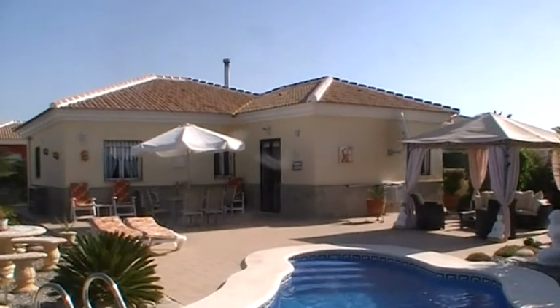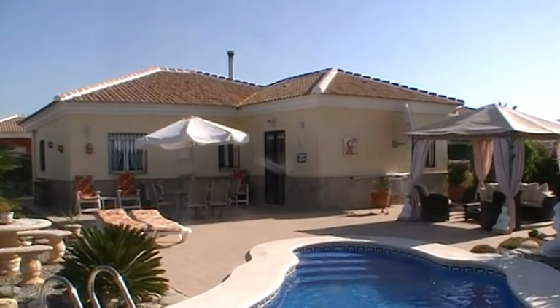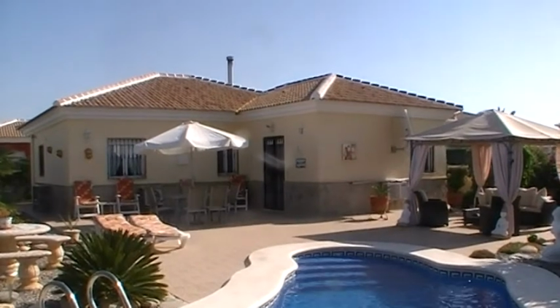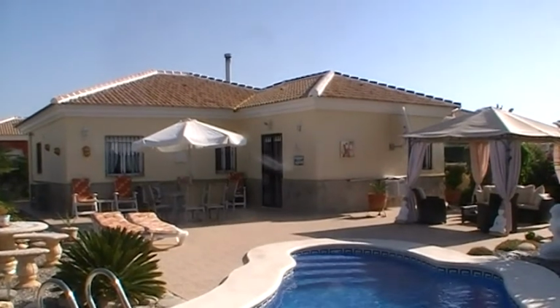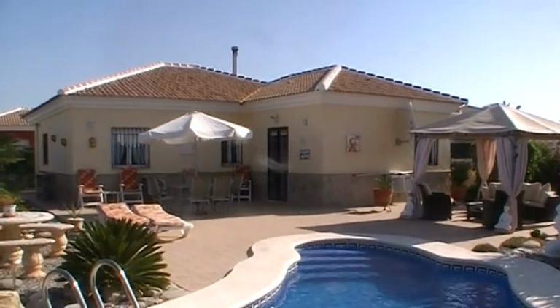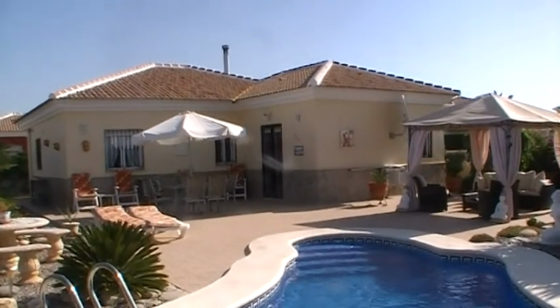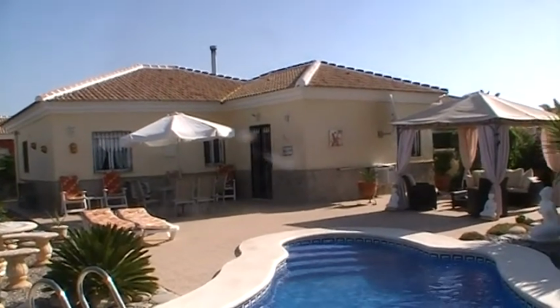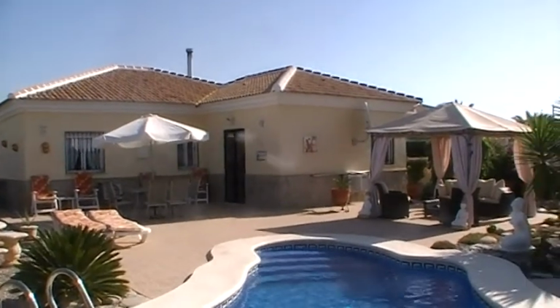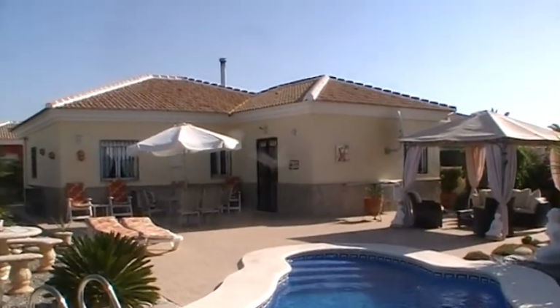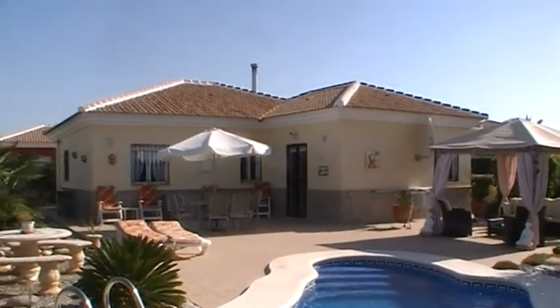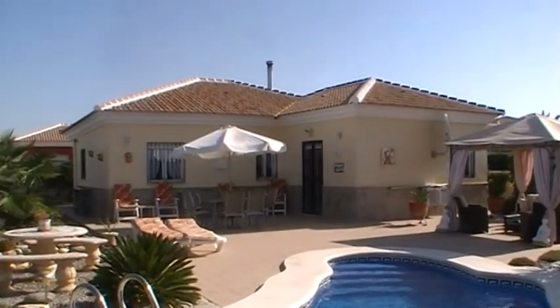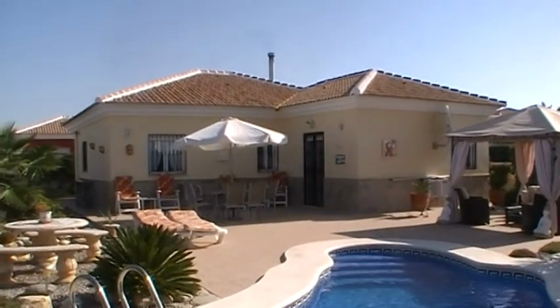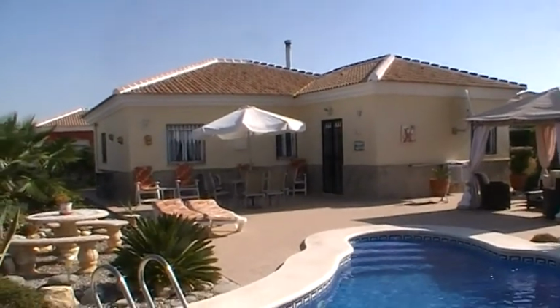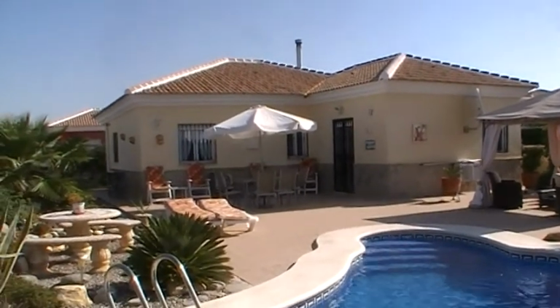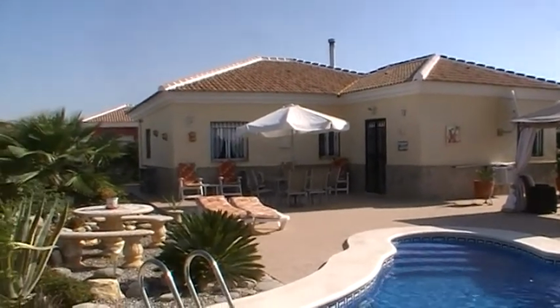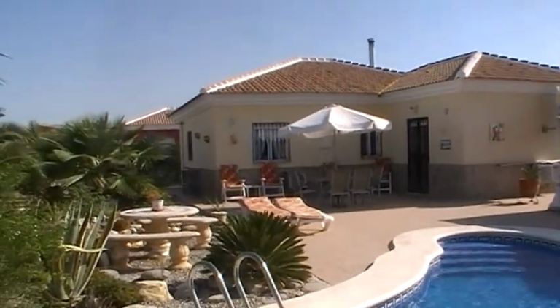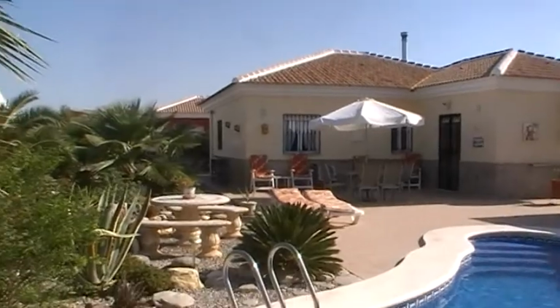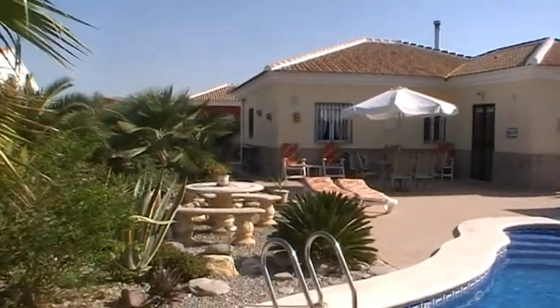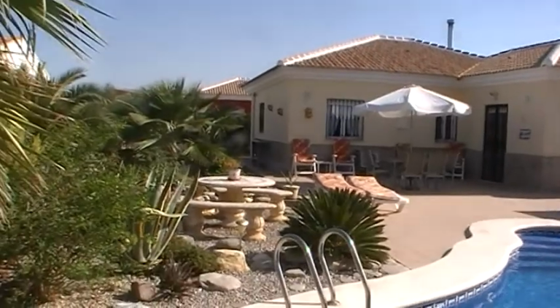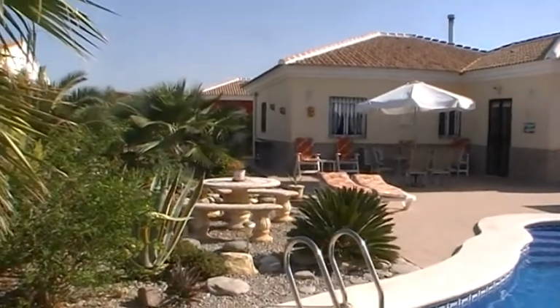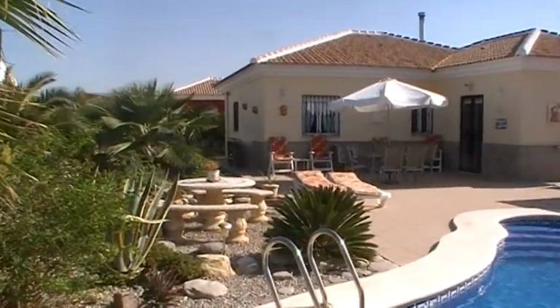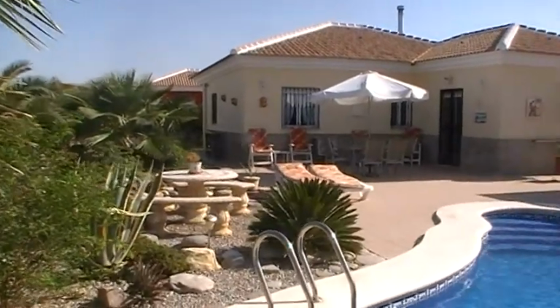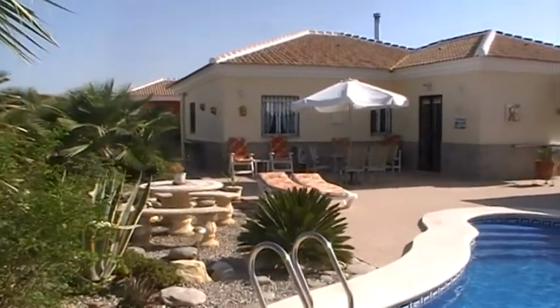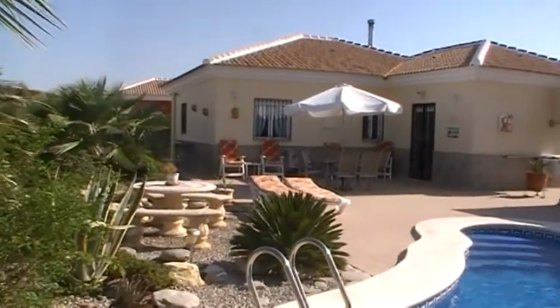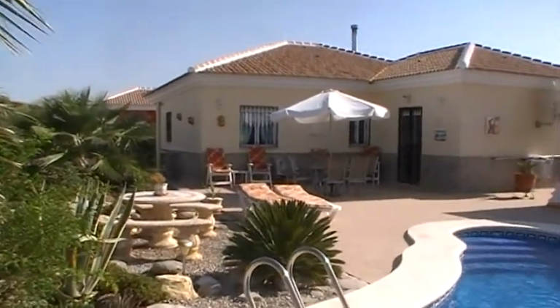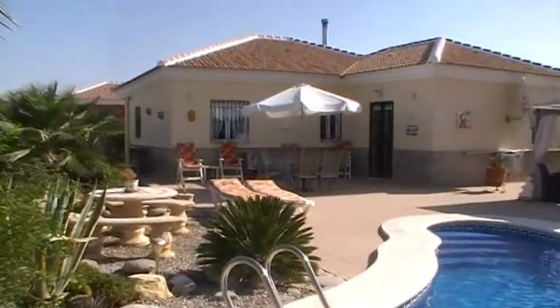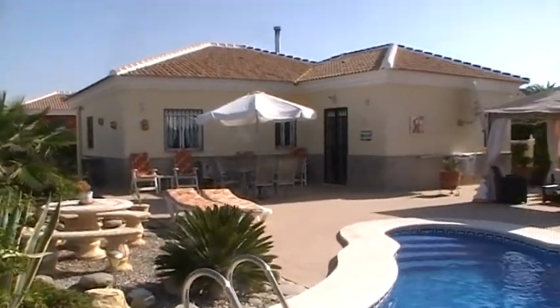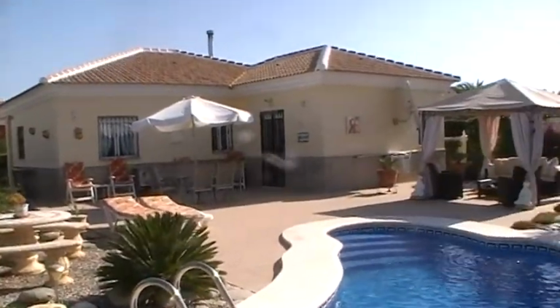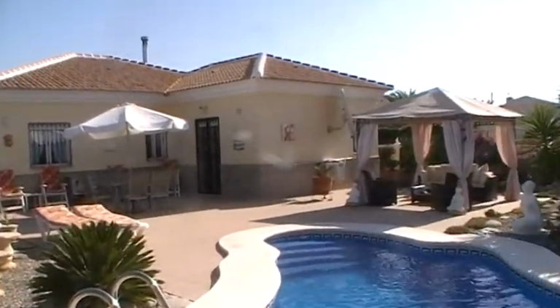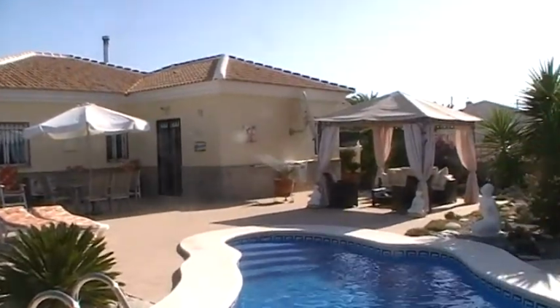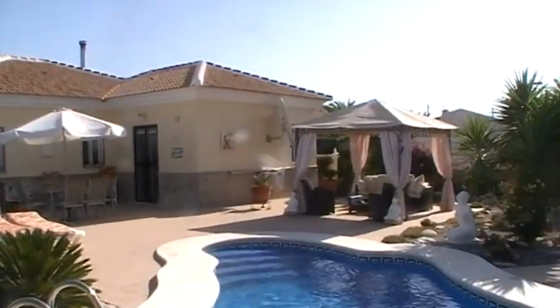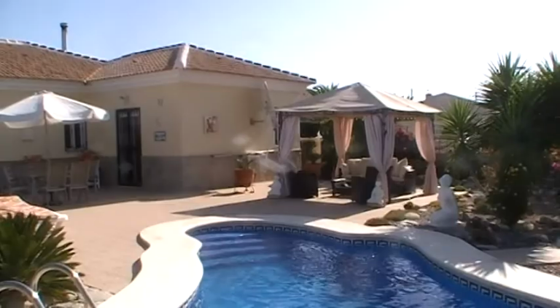This is an immaculate three-bed two-bath detached villa on a corner plot in a much sought-after location, with an easy walking distance of Arbolay's village.